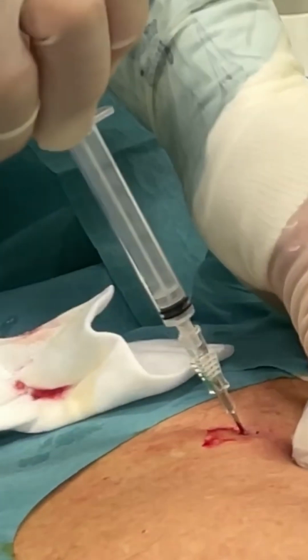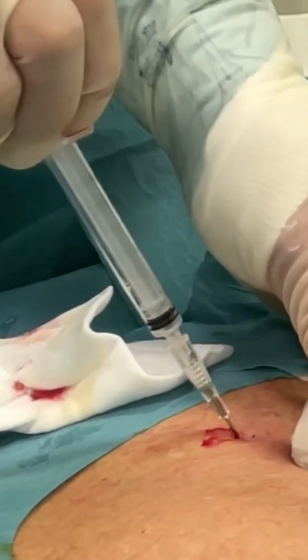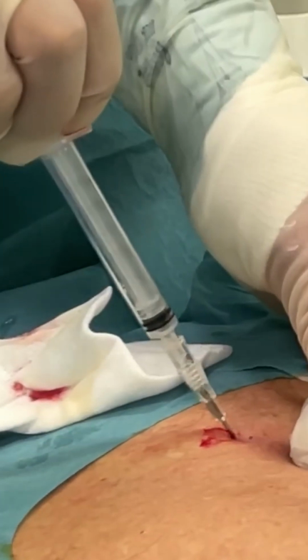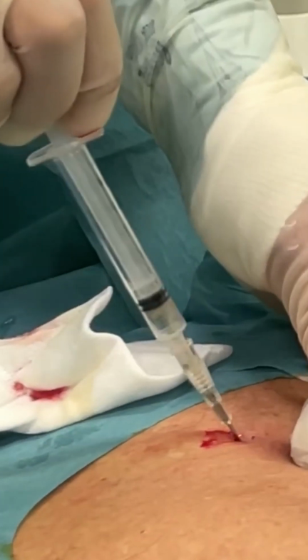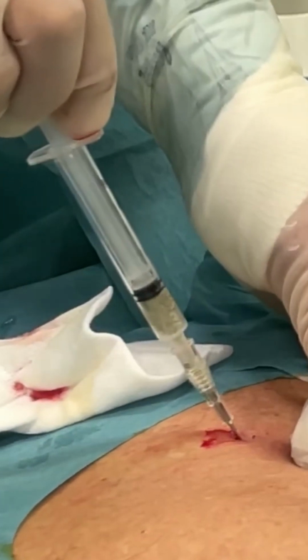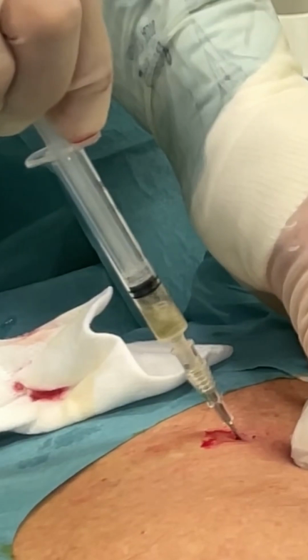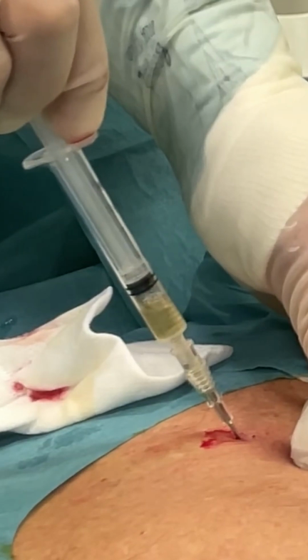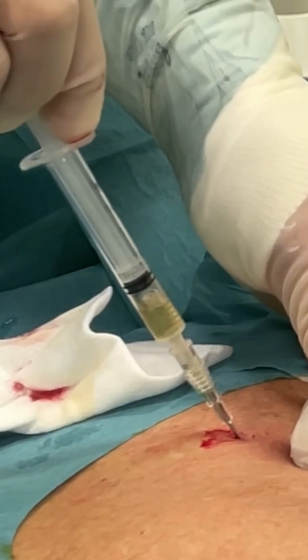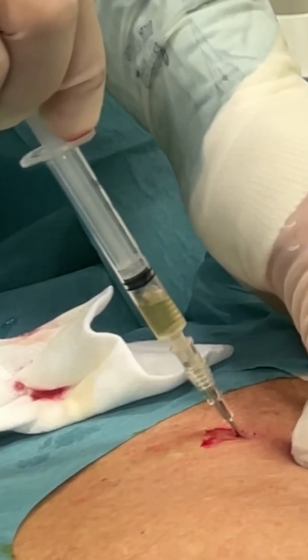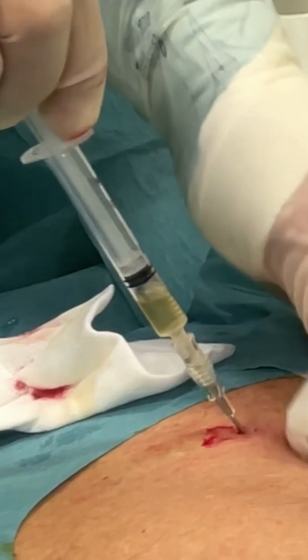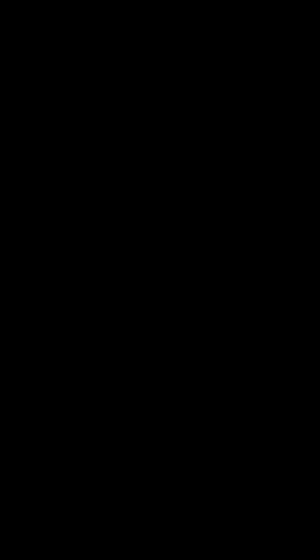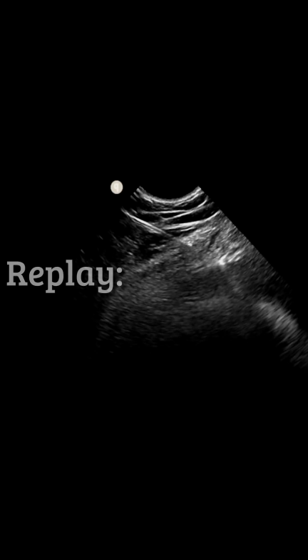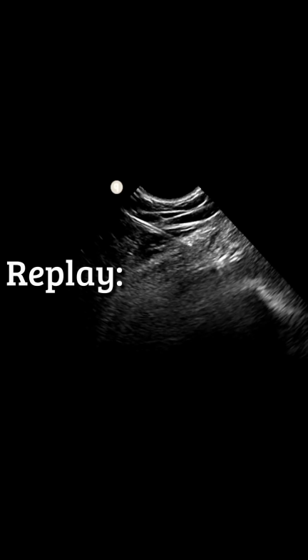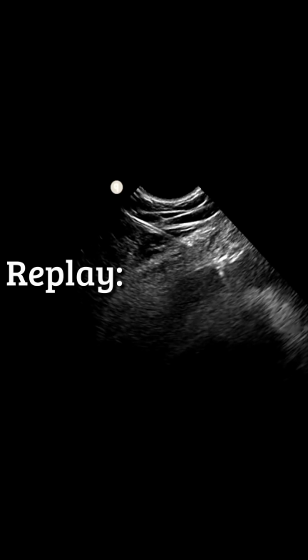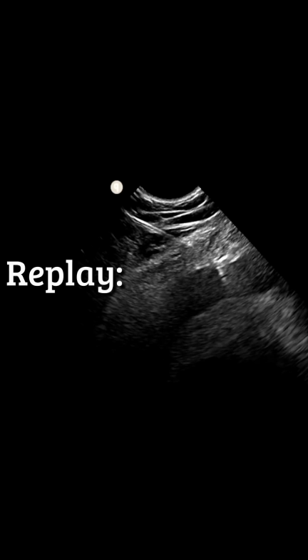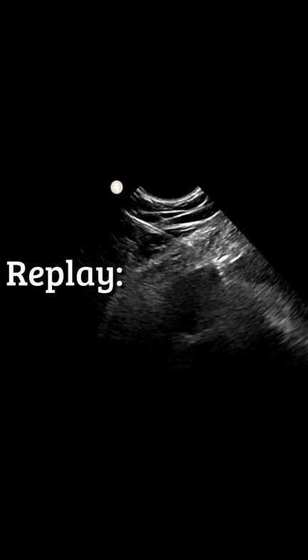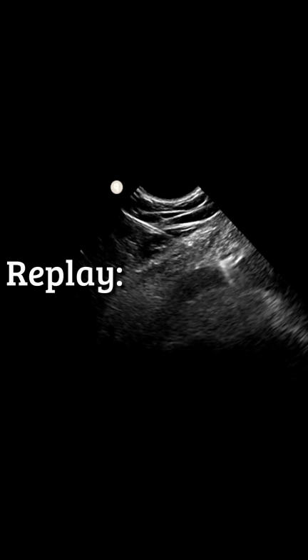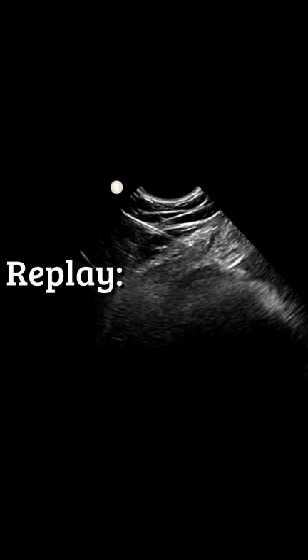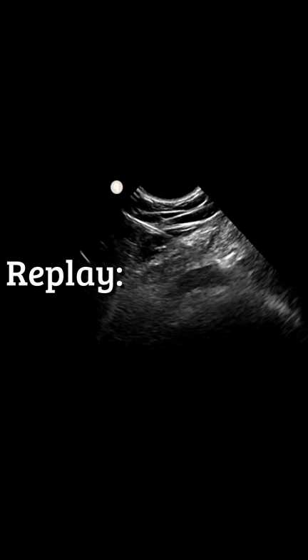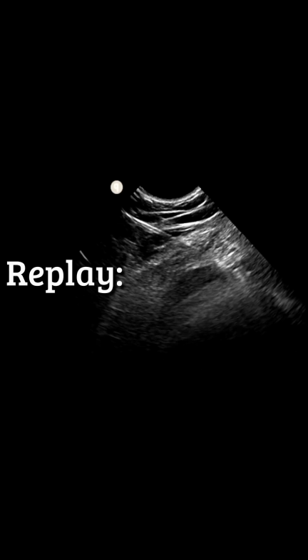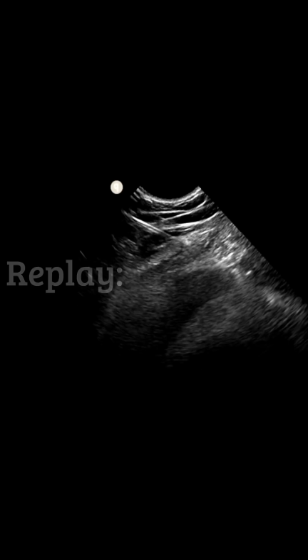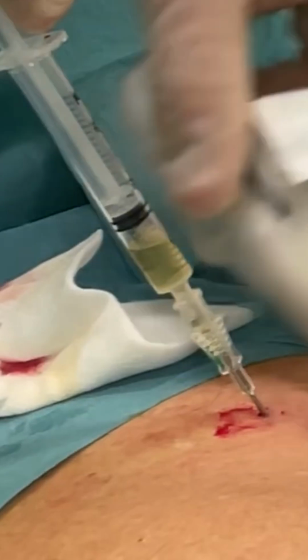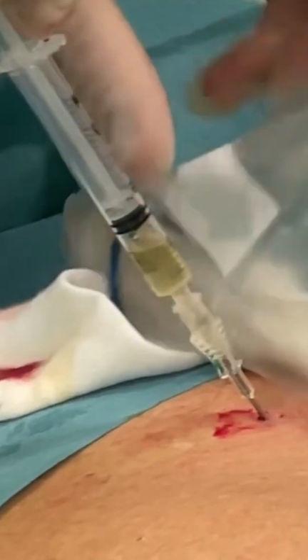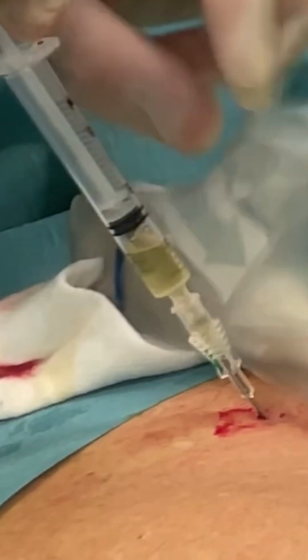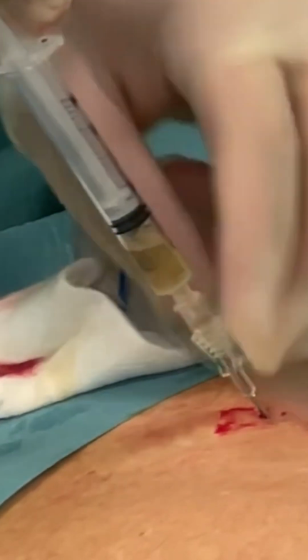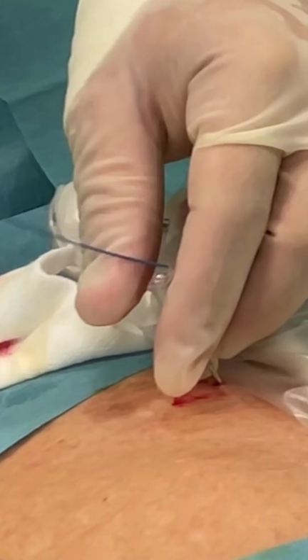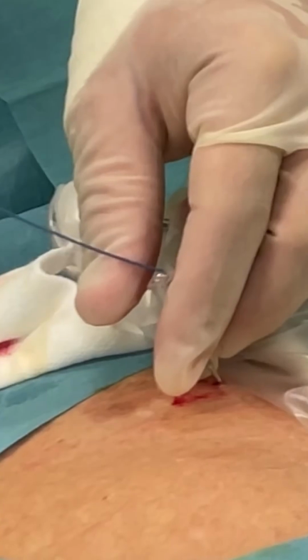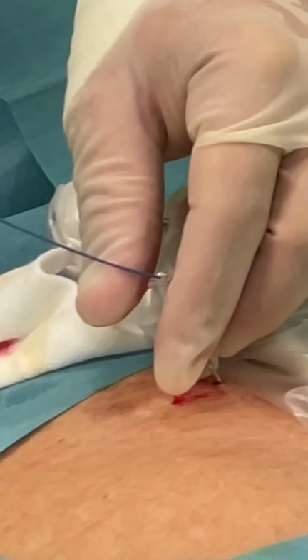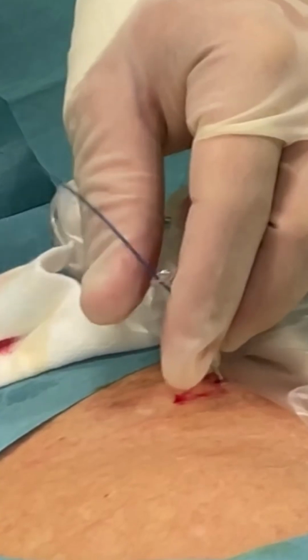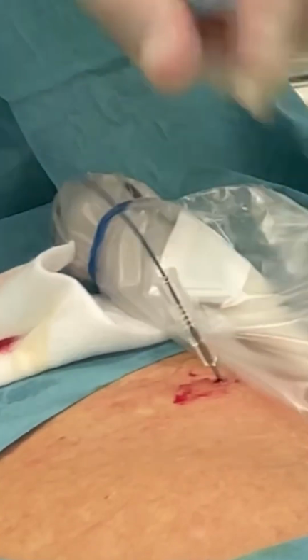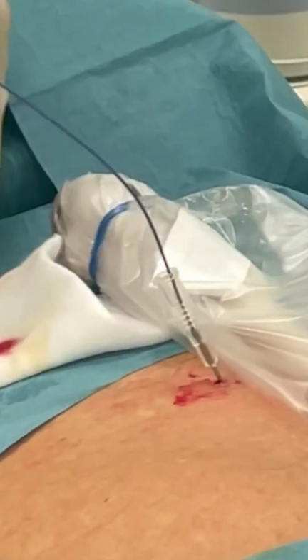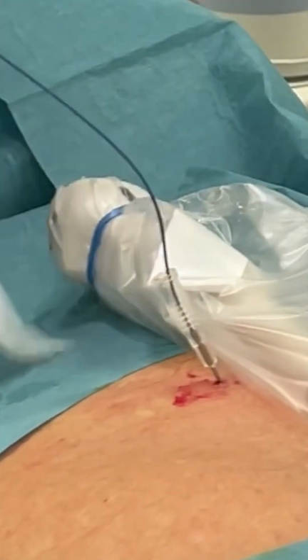Note the very clear puncture of the pericardium and visually confirm that the cannula enters the black void that is the effusion, away from the beating heart. With the cannula in place, insert the guide wire.